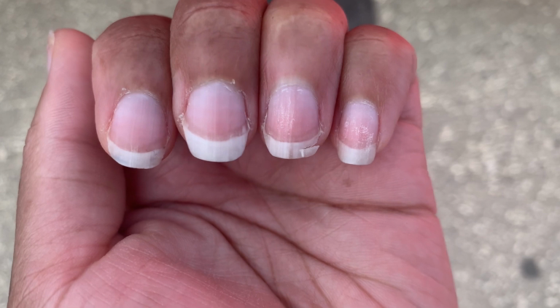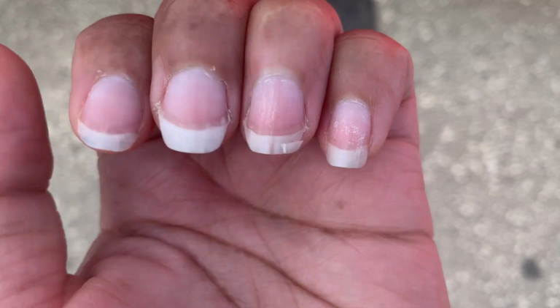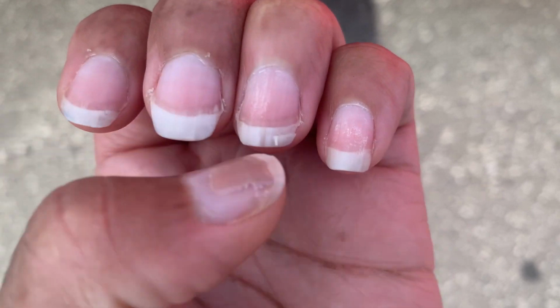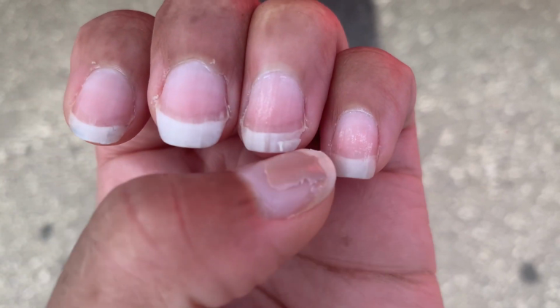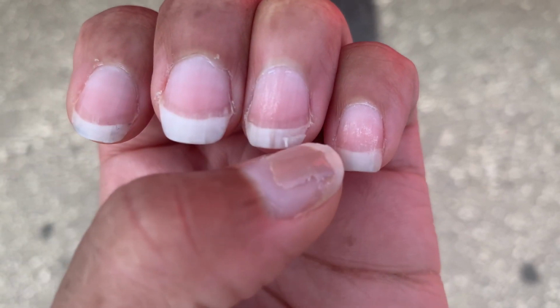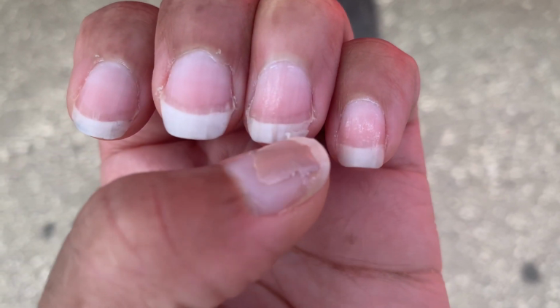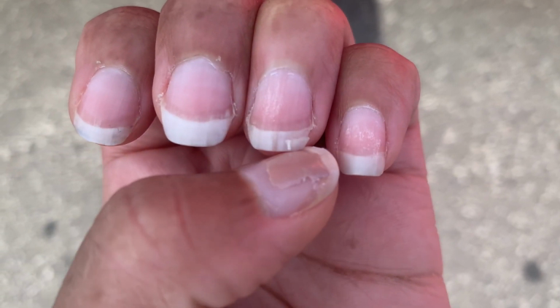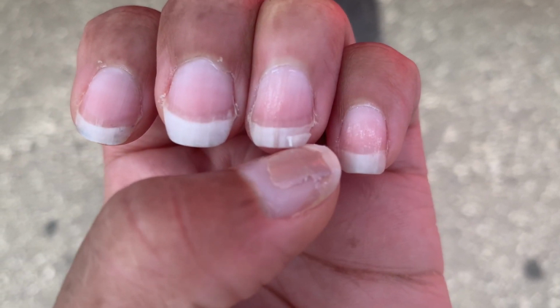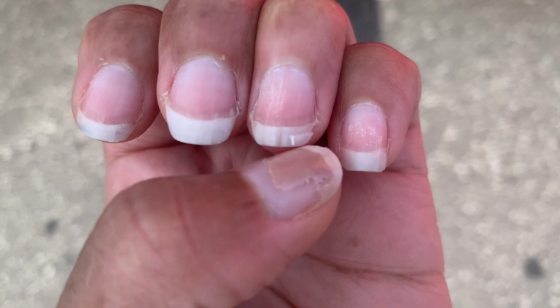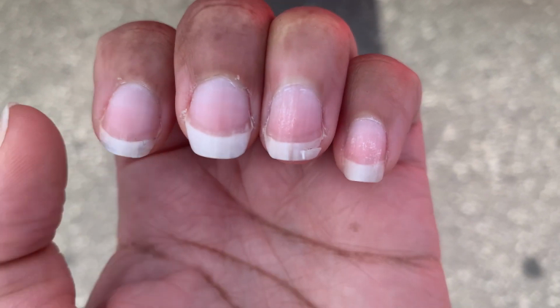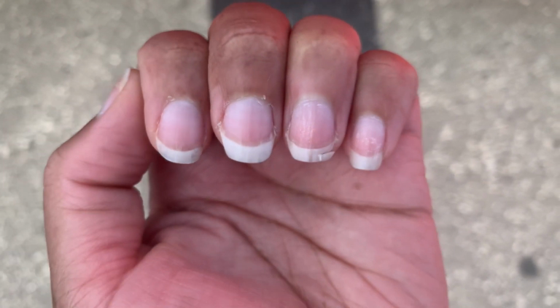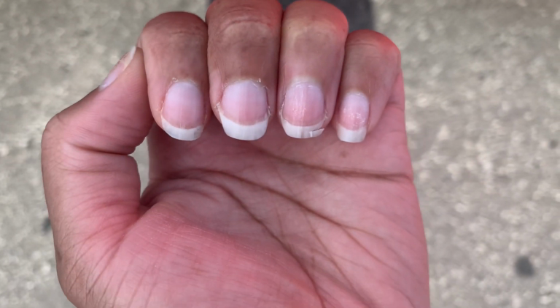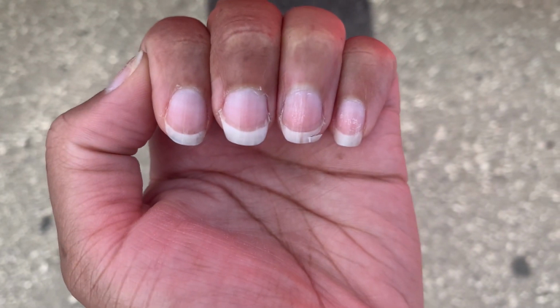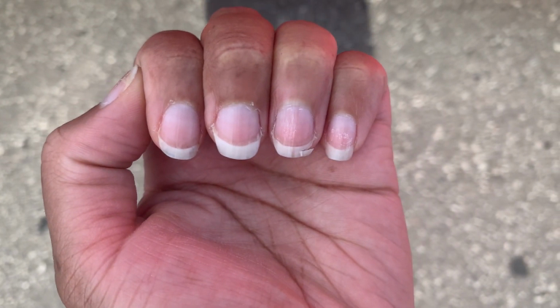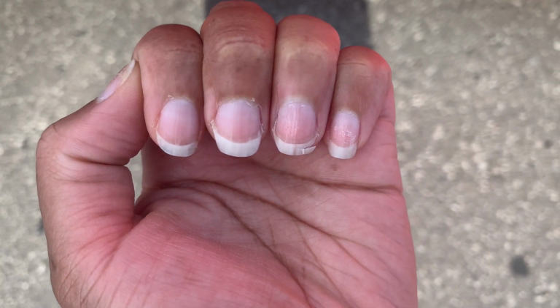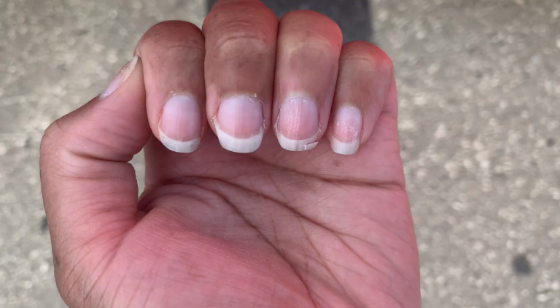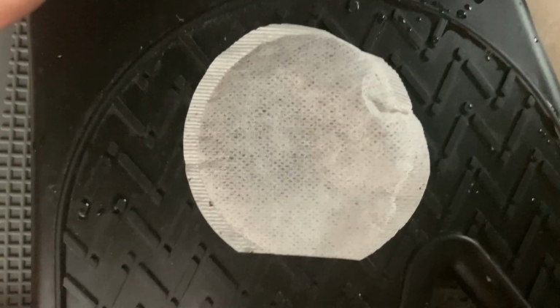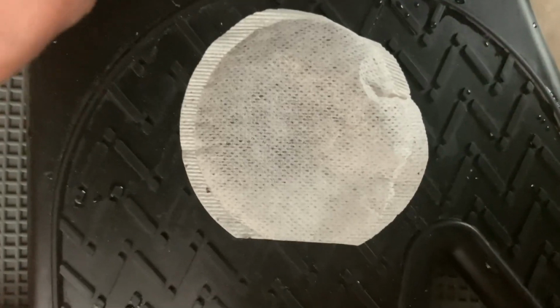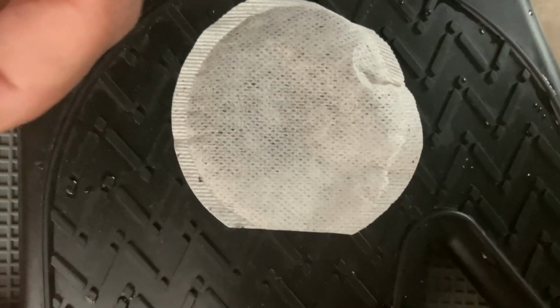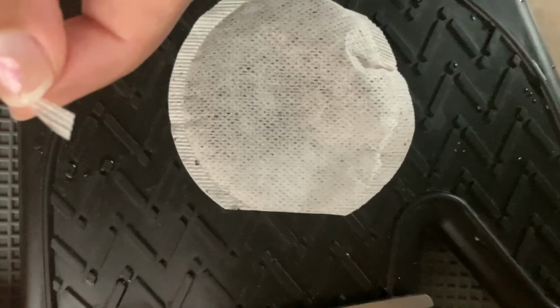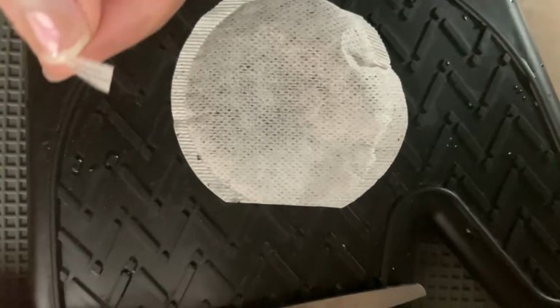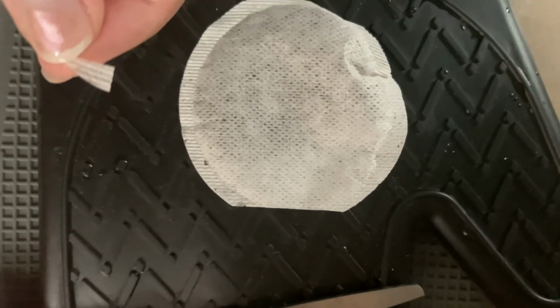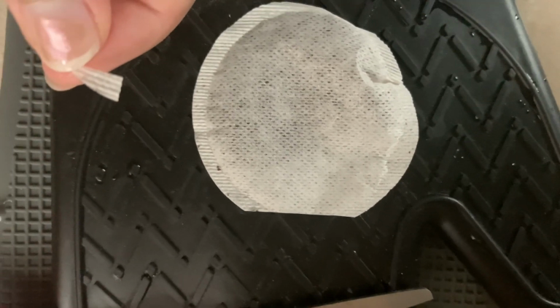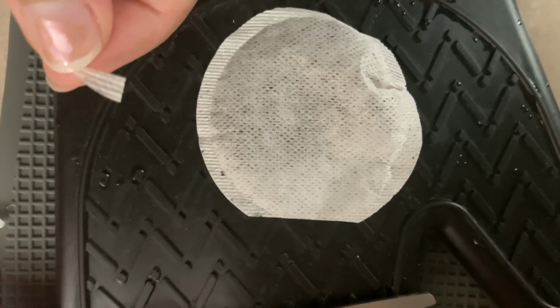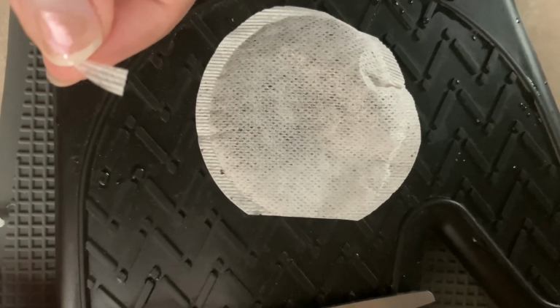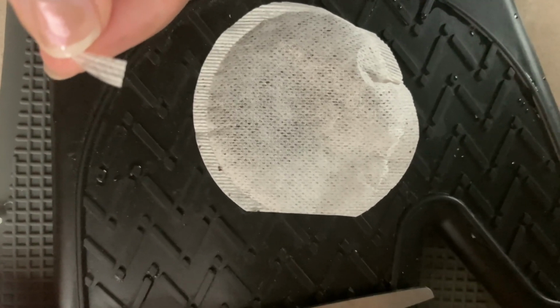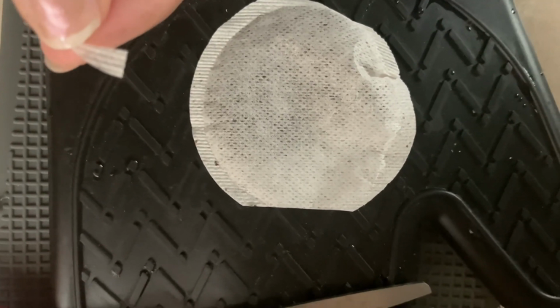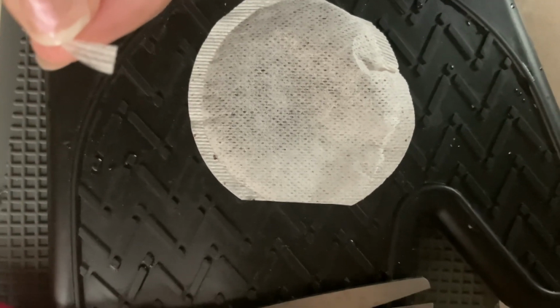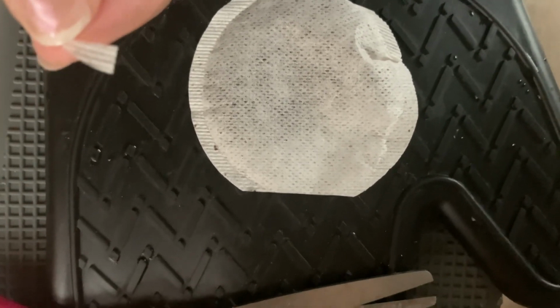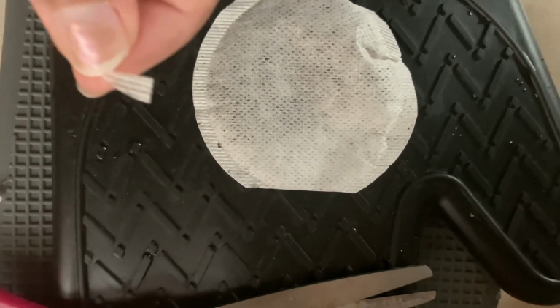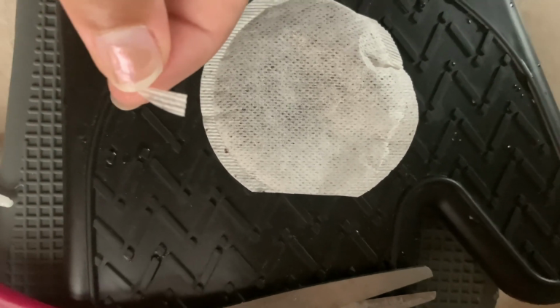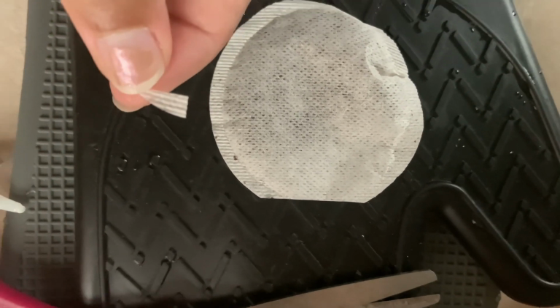All you're going to need is two items you can likely find in your home: nail glue and a tea bag. What you're going to want to do is cut a piece of the tea bag to fit your nail as well as match the break in your nail.